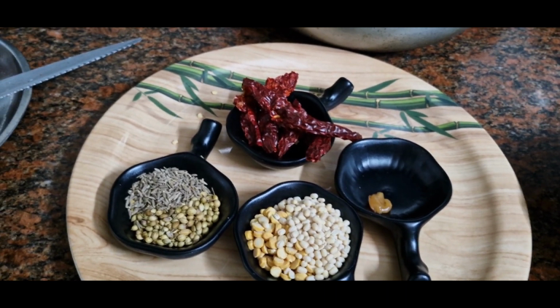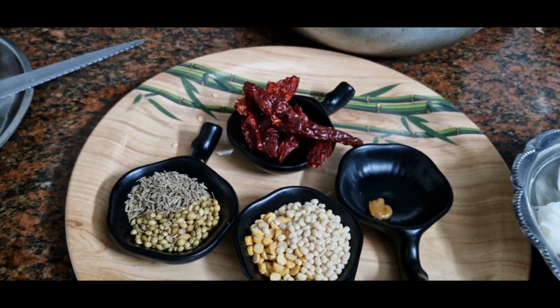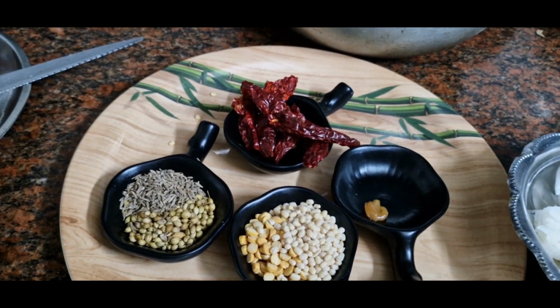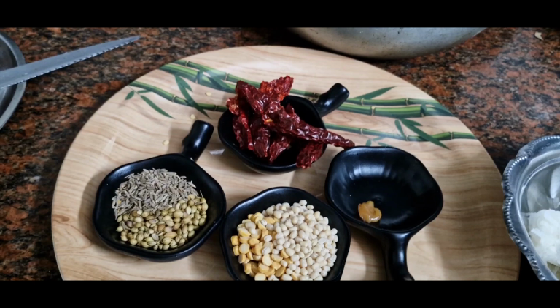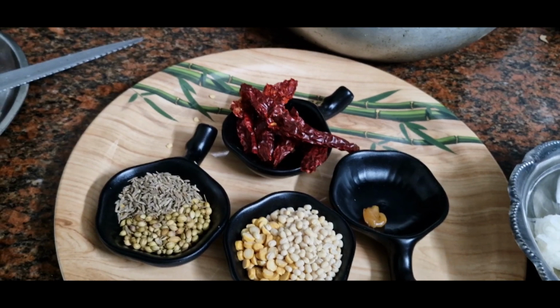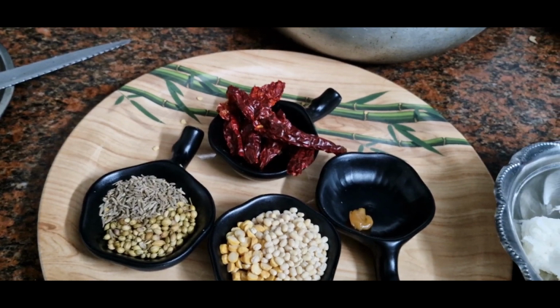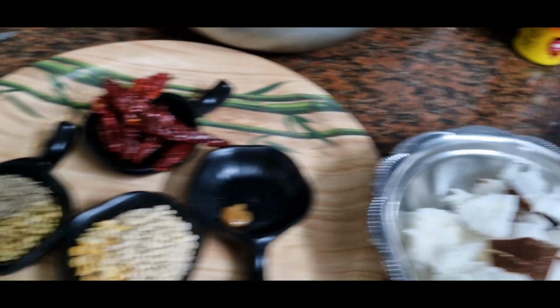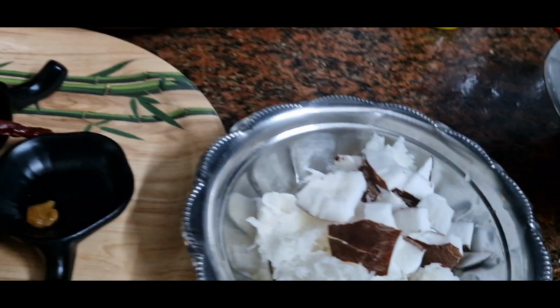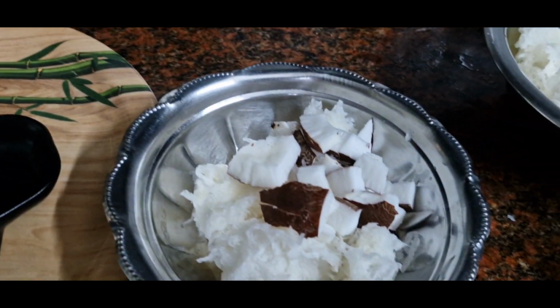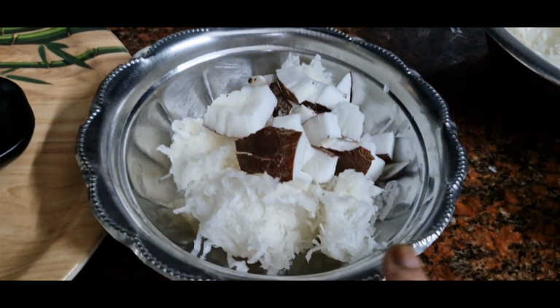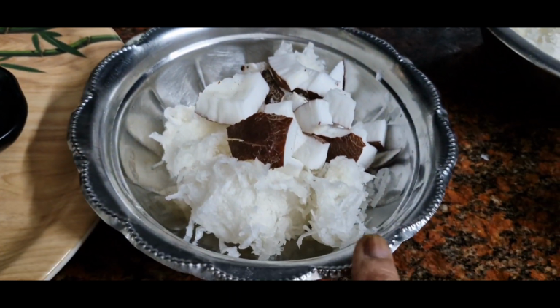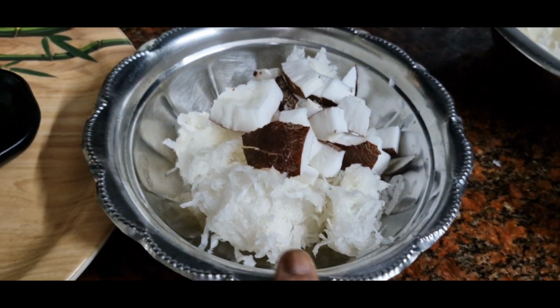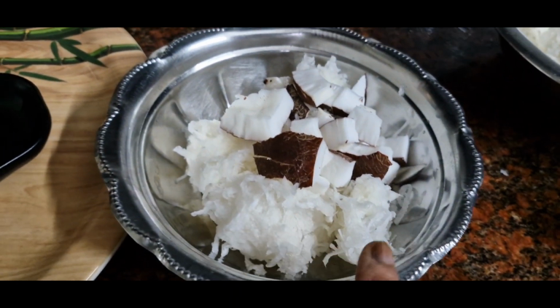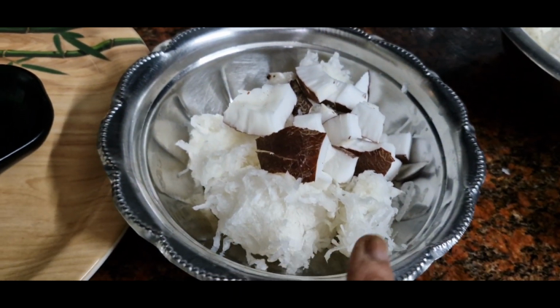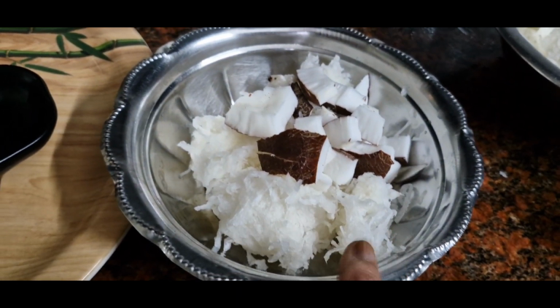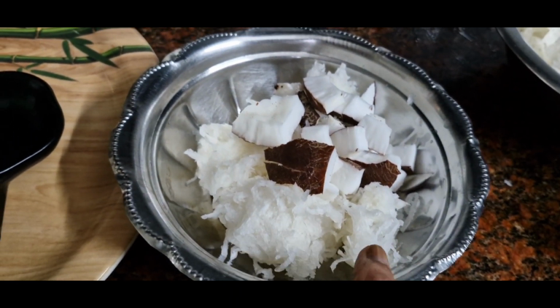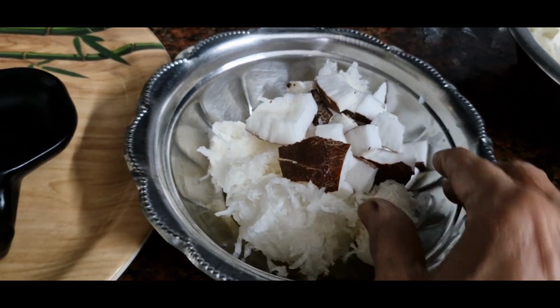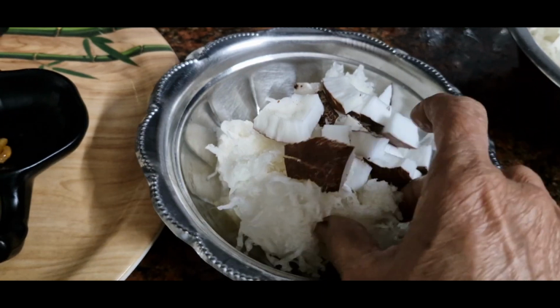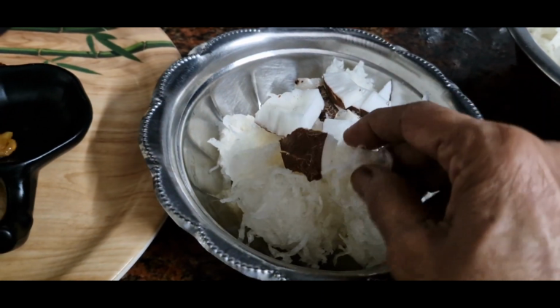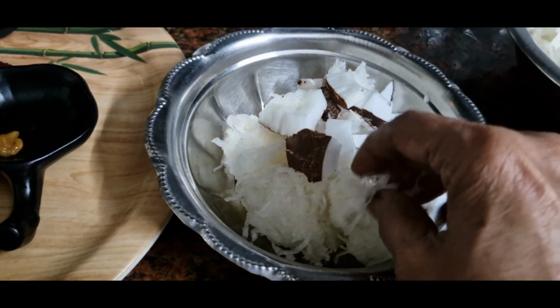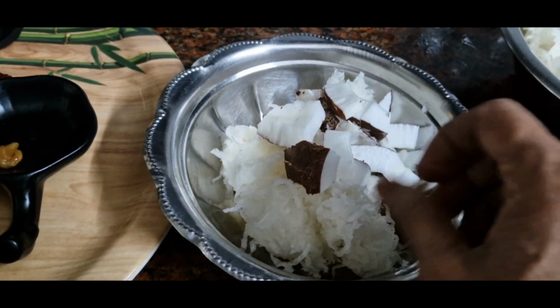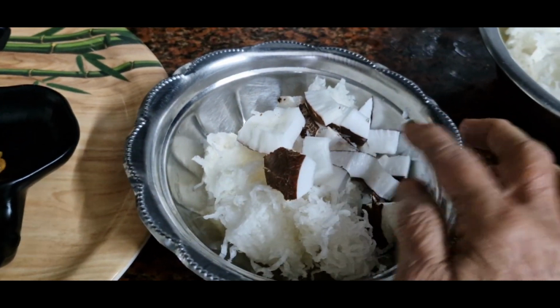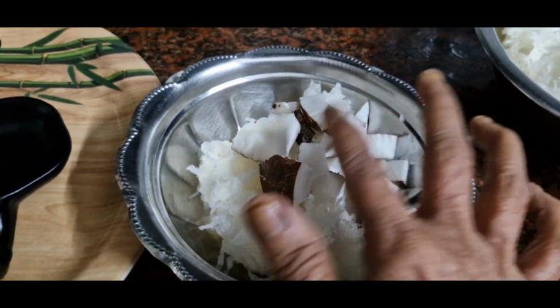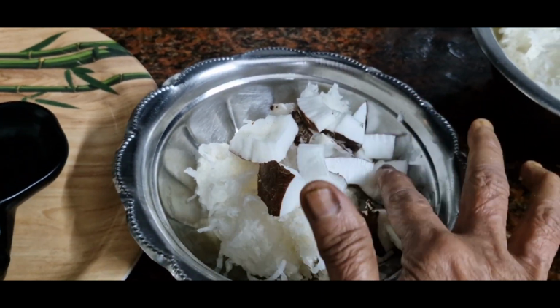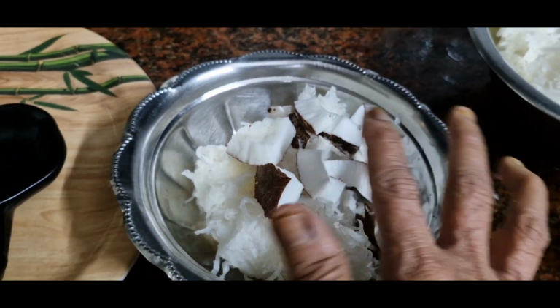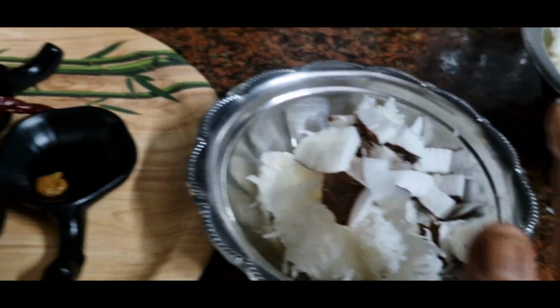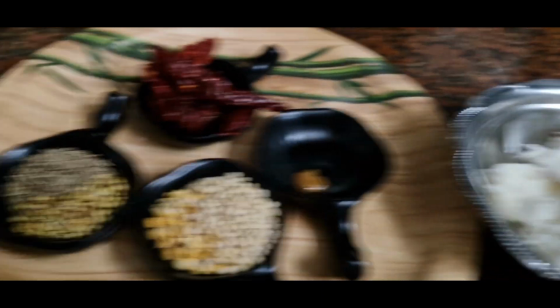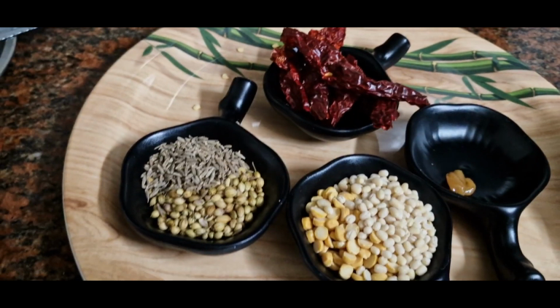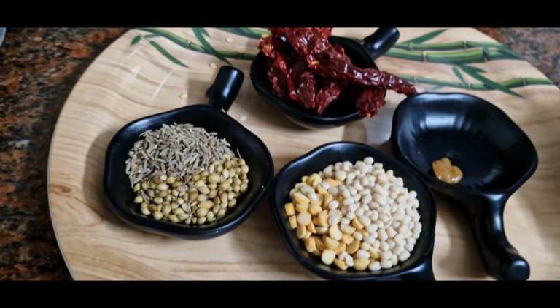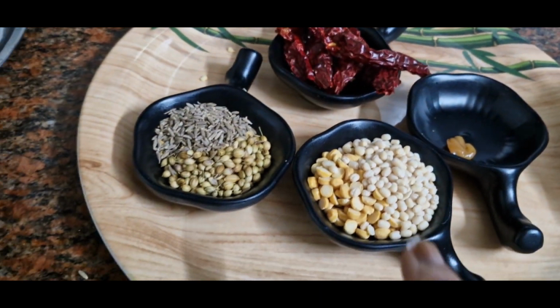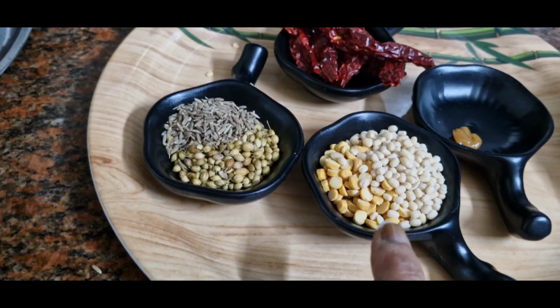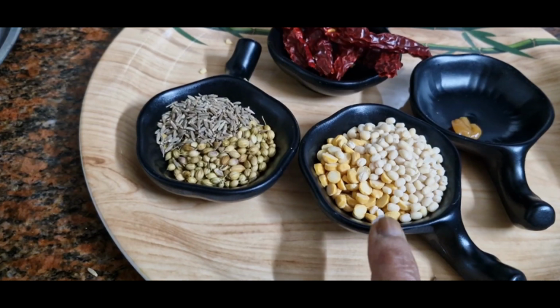I'm going to cook this bowl when I cook. It's dry and nice to cook. I'll make one of those in the bowl.